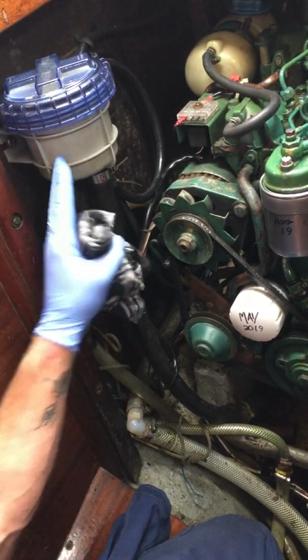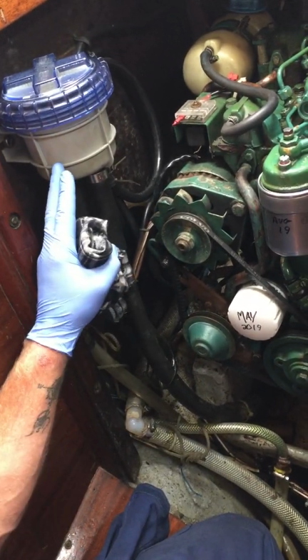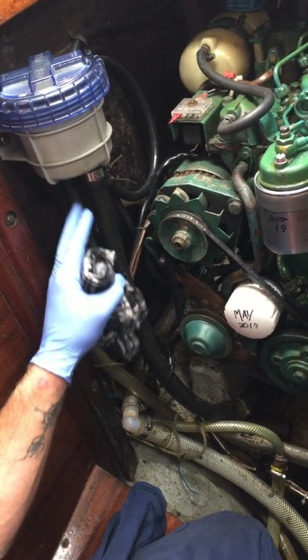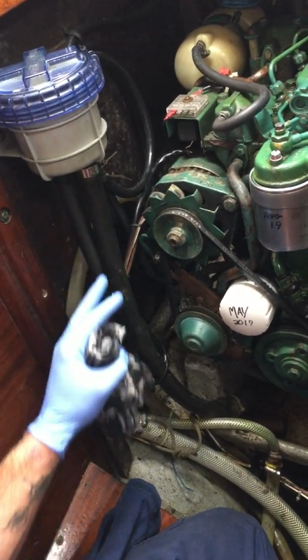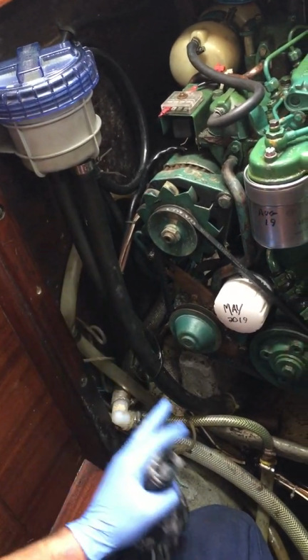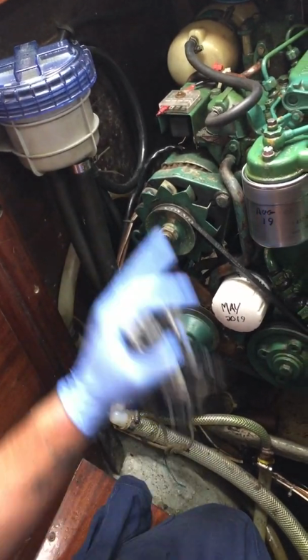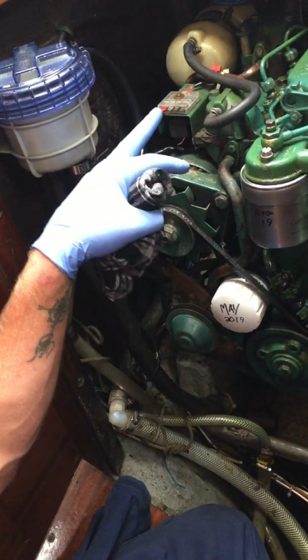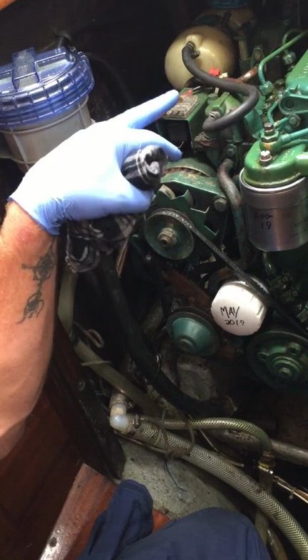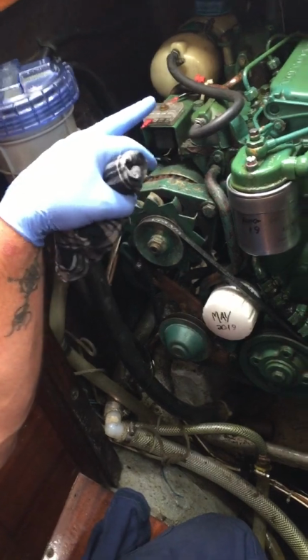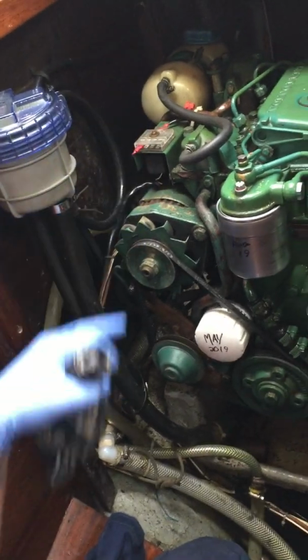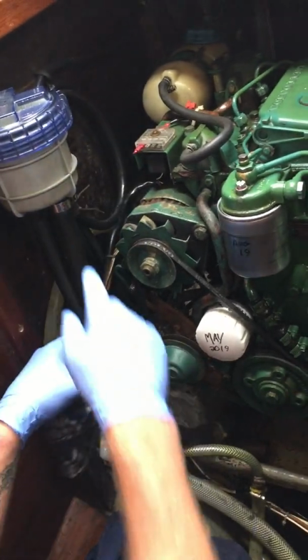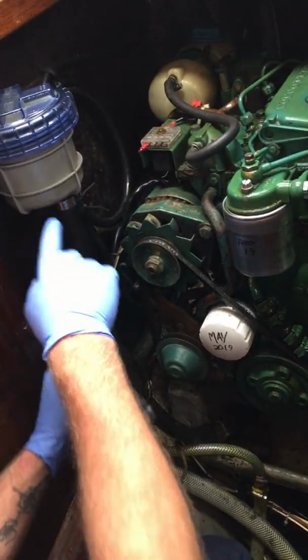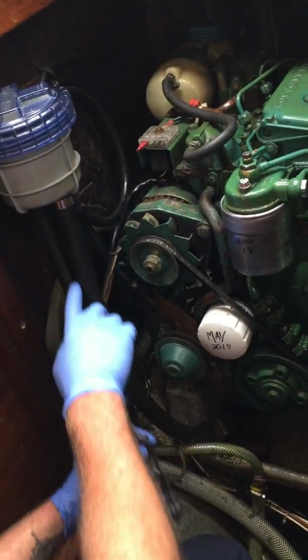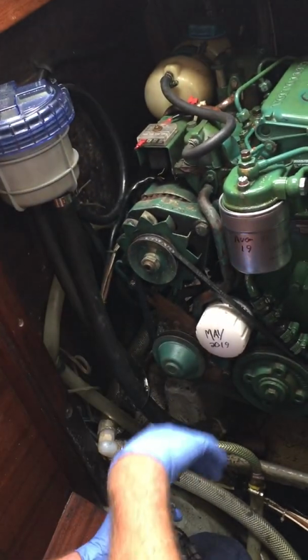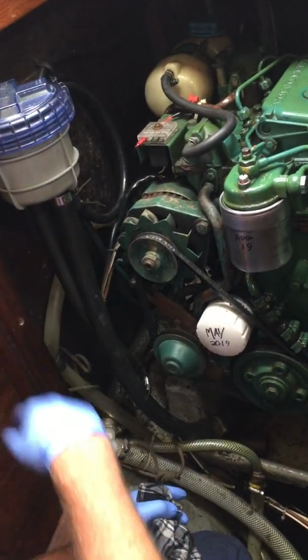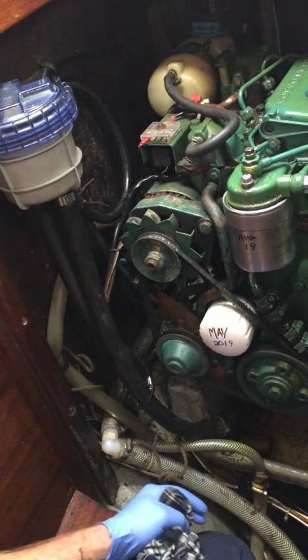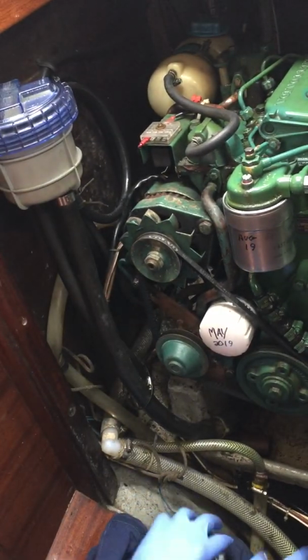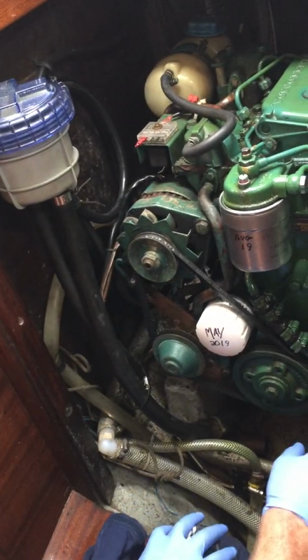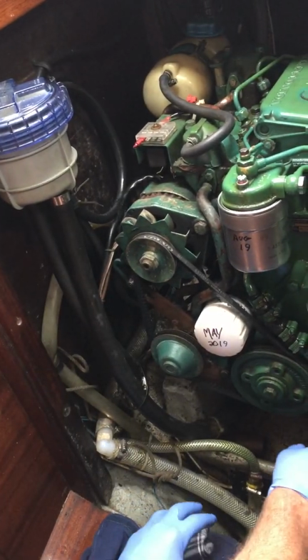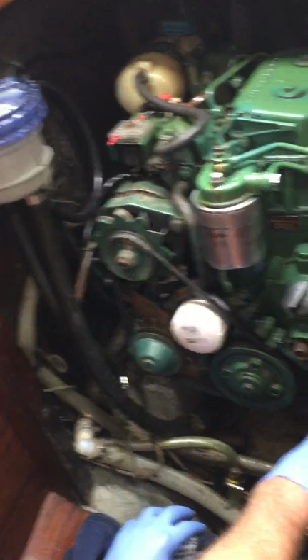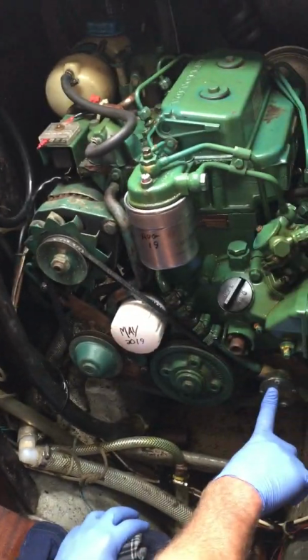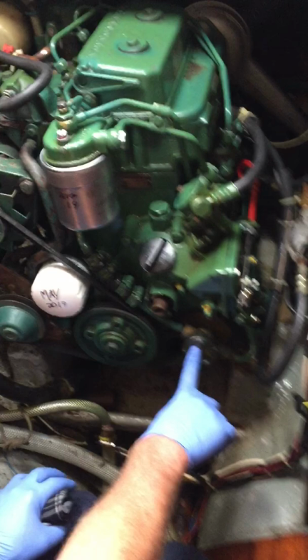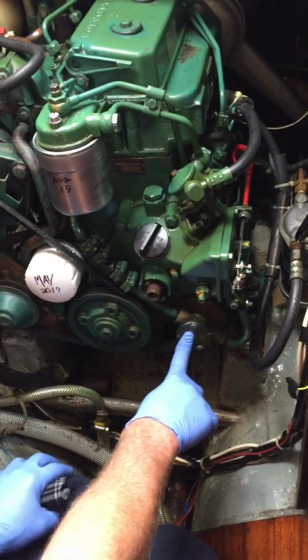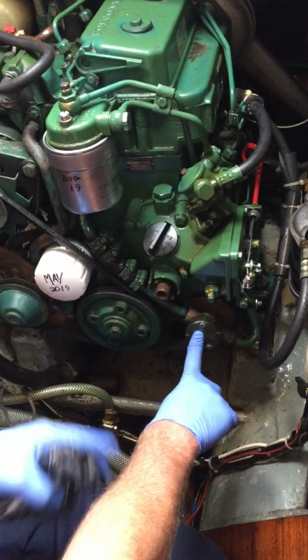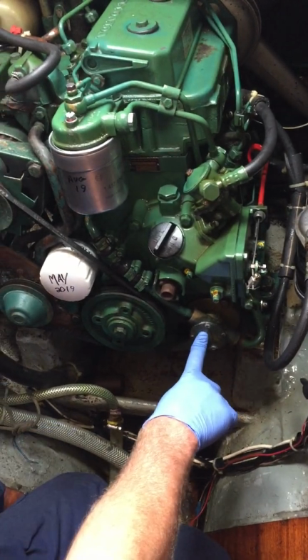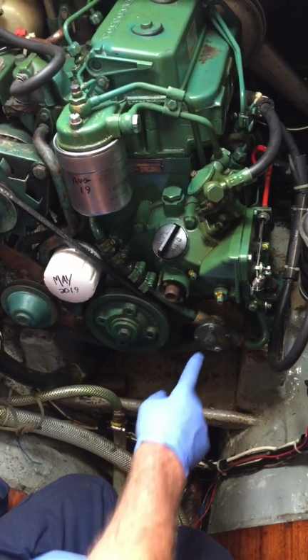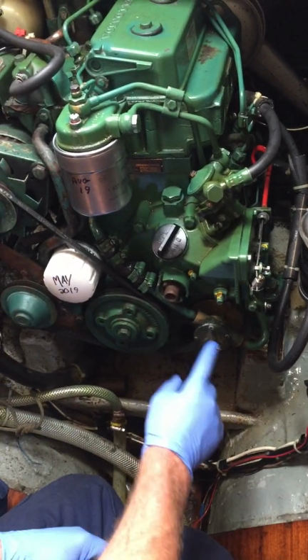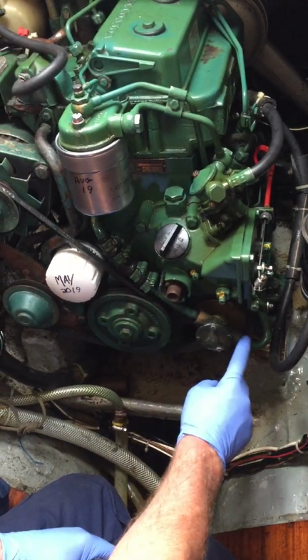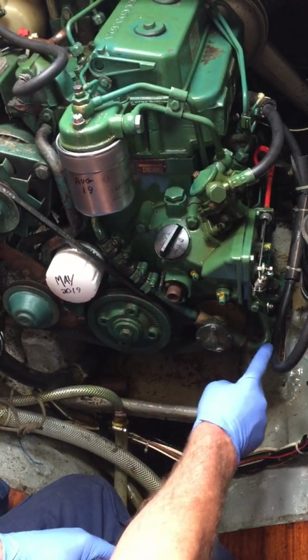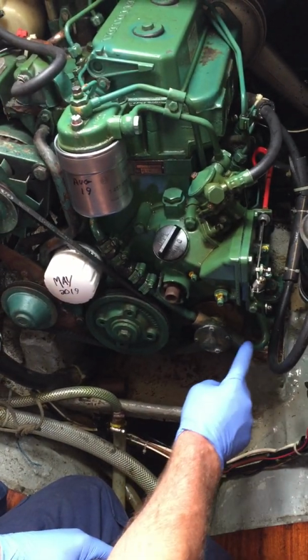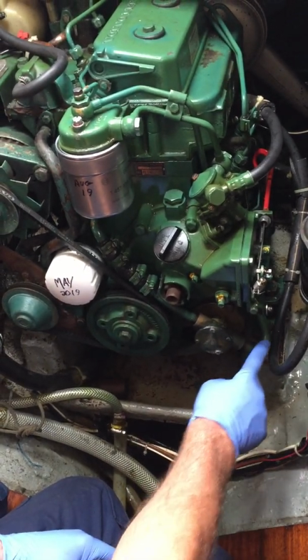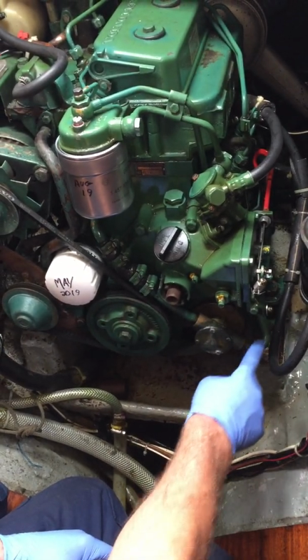From the strainer basket, it actually goes to the gearbox first. So this is all on the vacuum side. This is the pump, basically, that's creating the pressure through the engine, but everything on this side of it is vacuum.